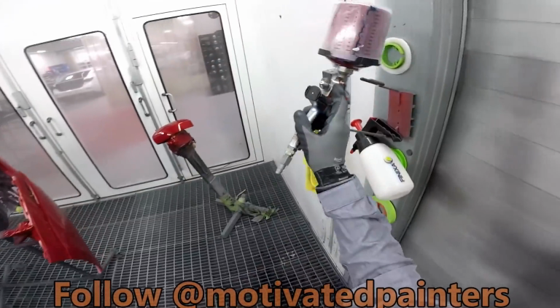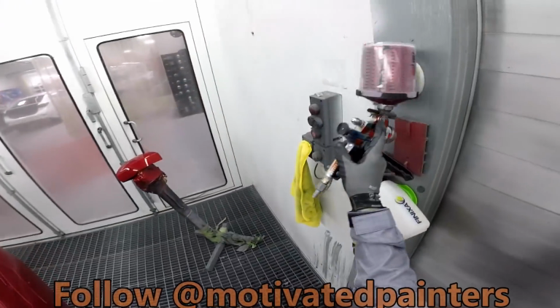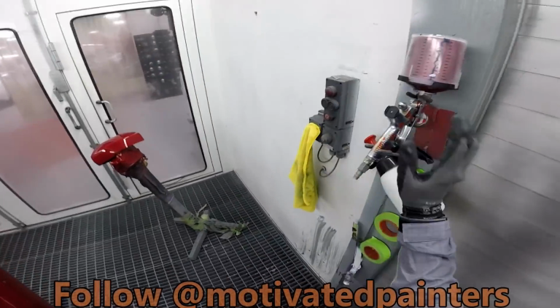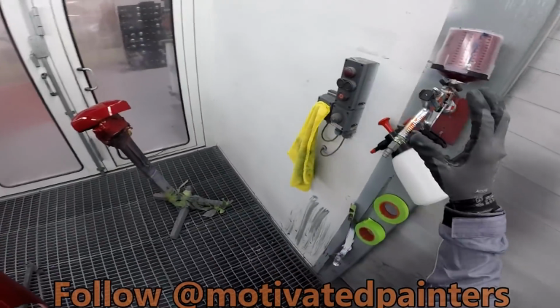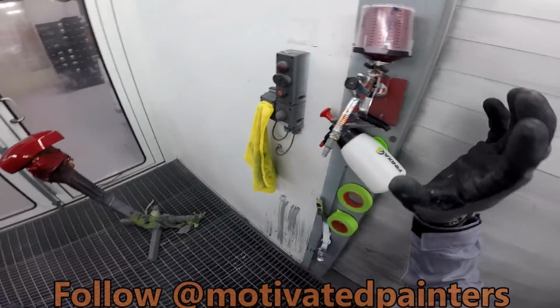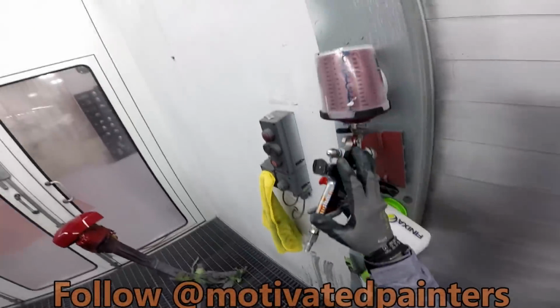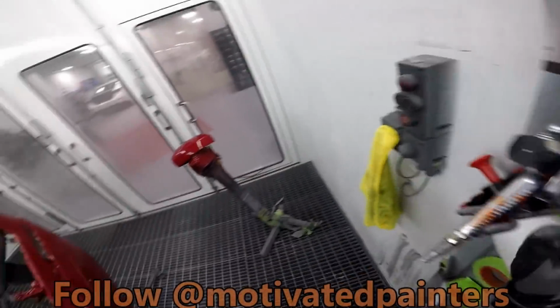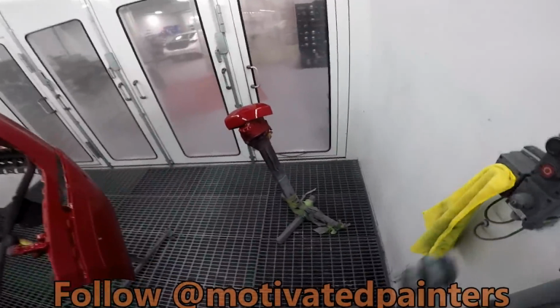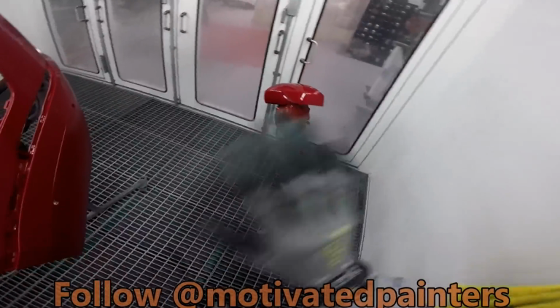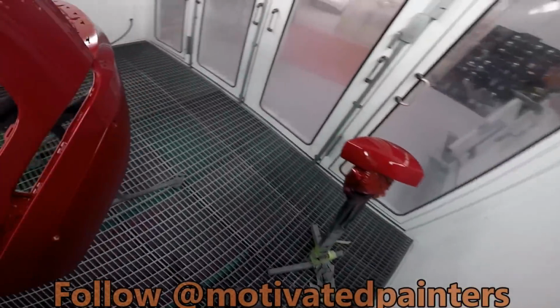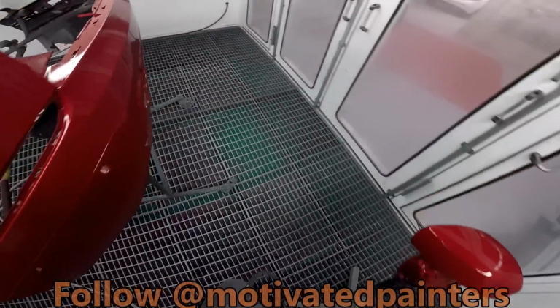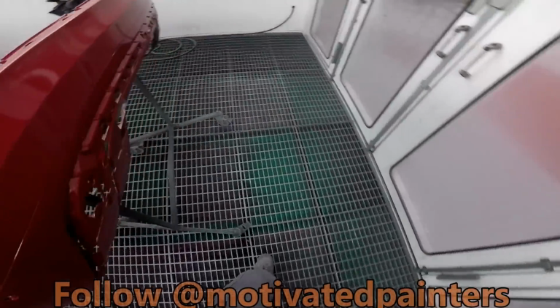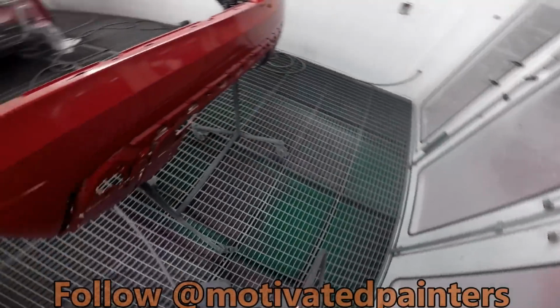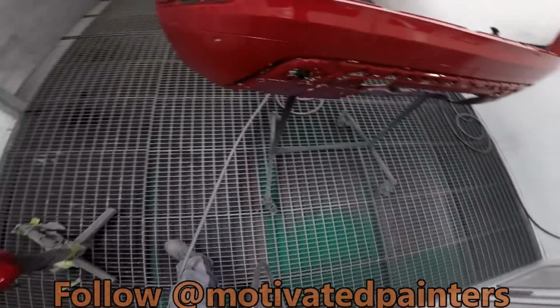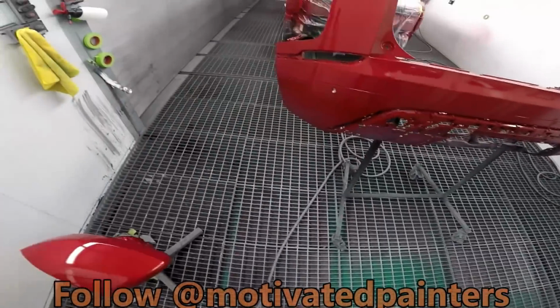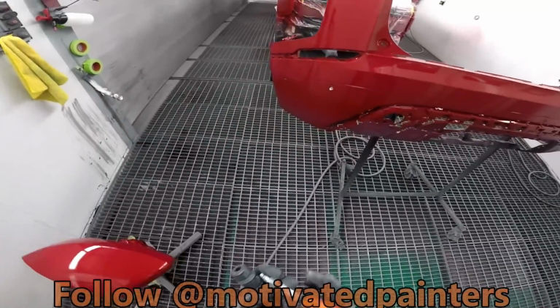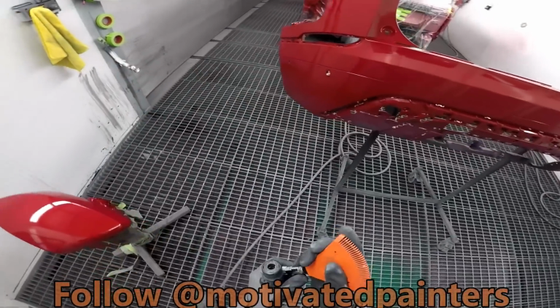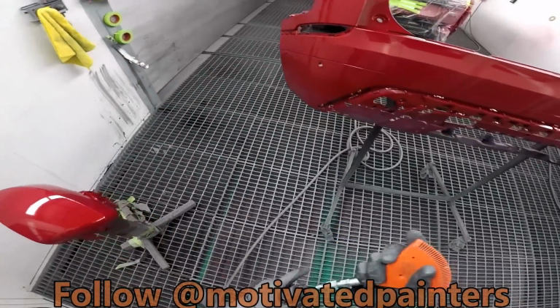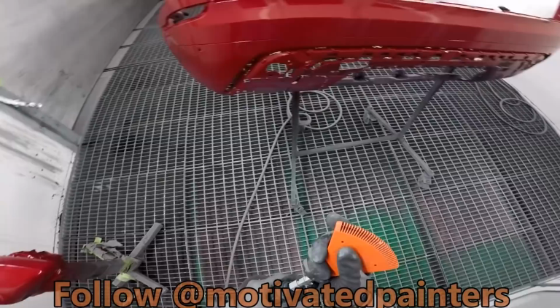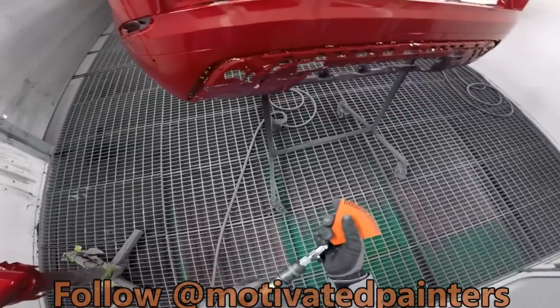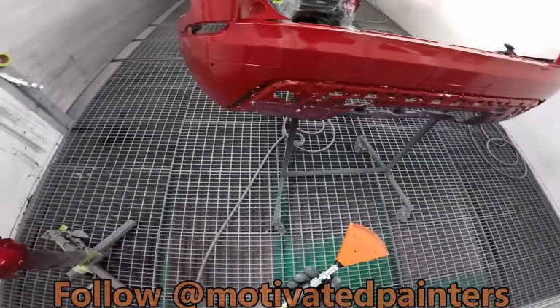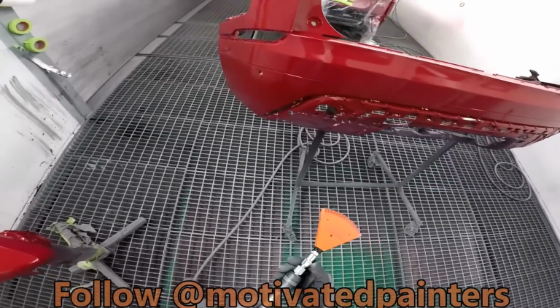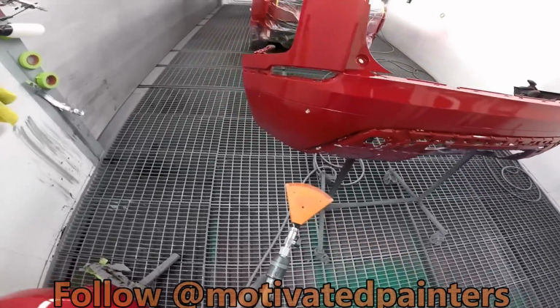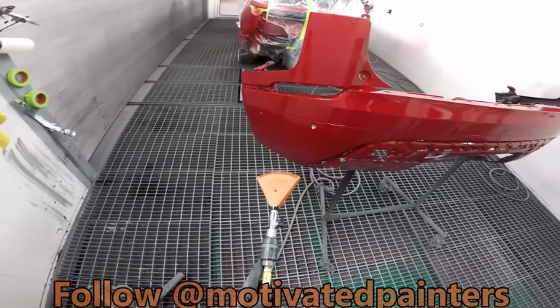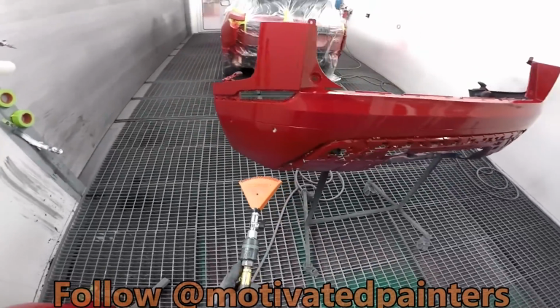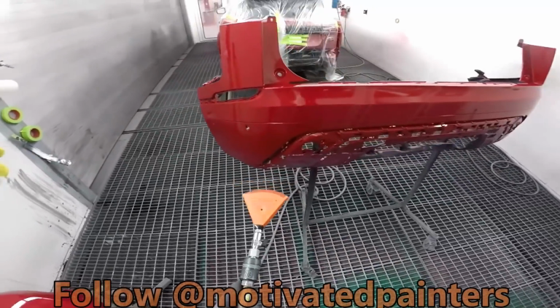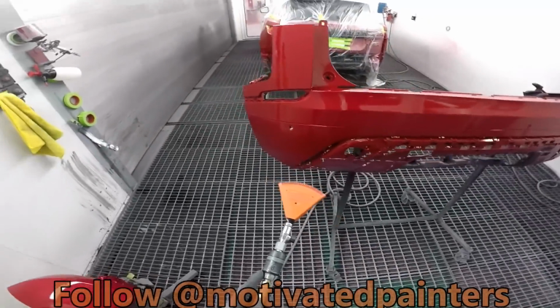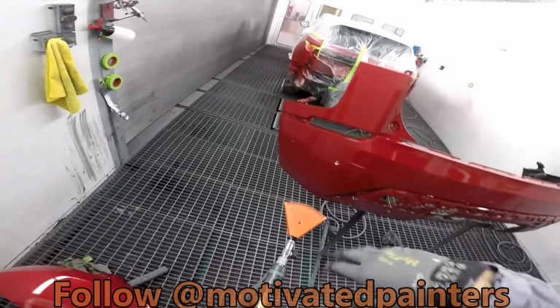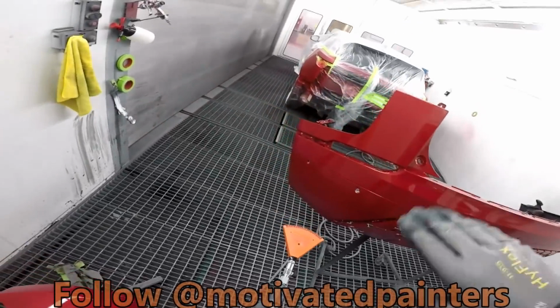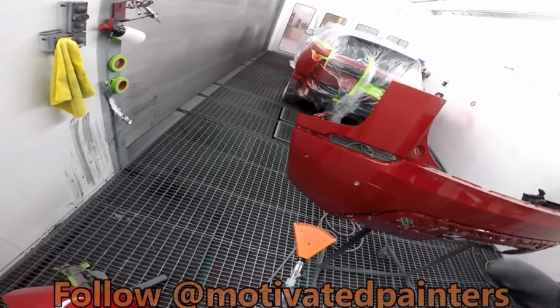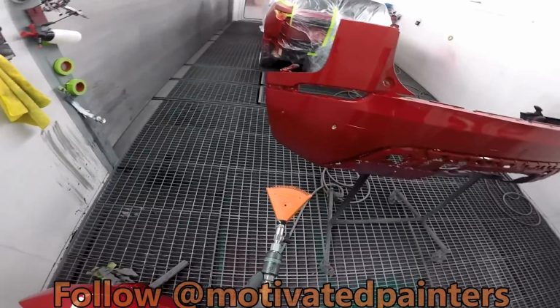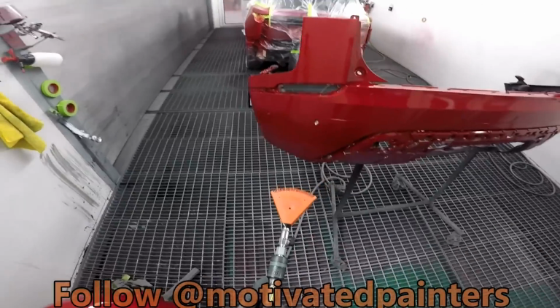This SATA — when it comes to SATAs — the 3000, love them. I'm going to dry this, put a control coat, and we should be good.